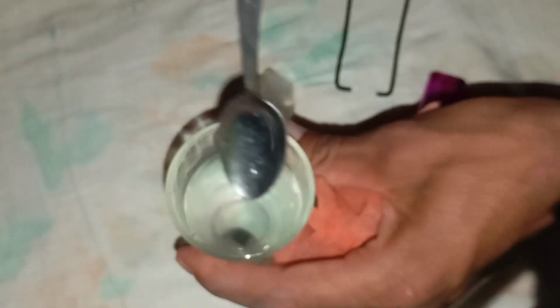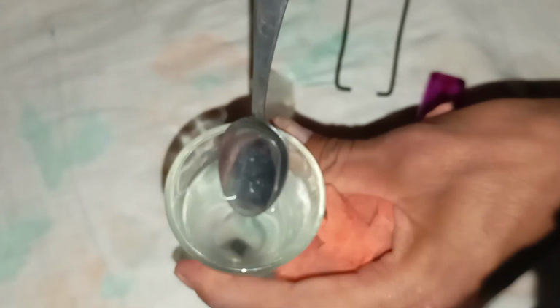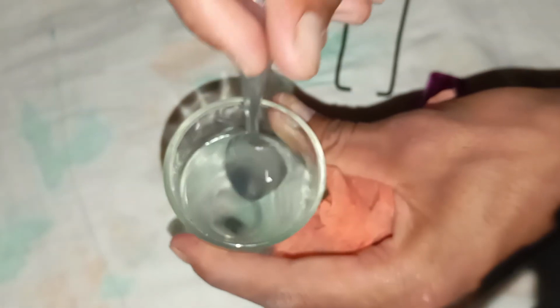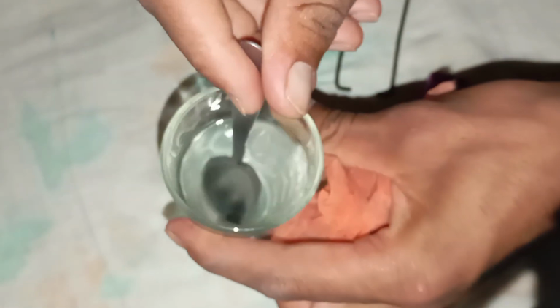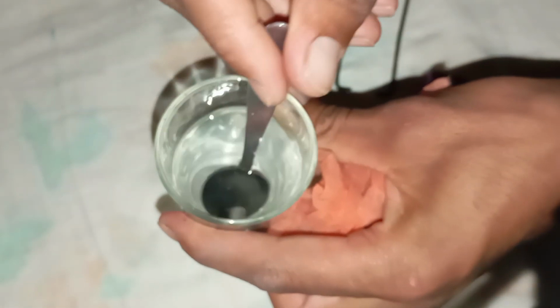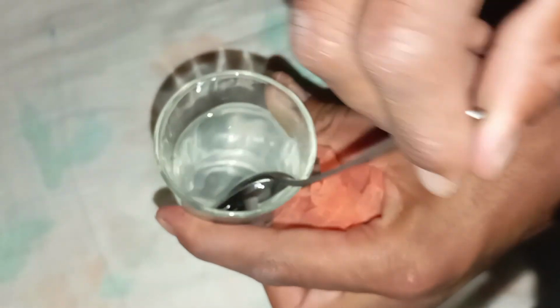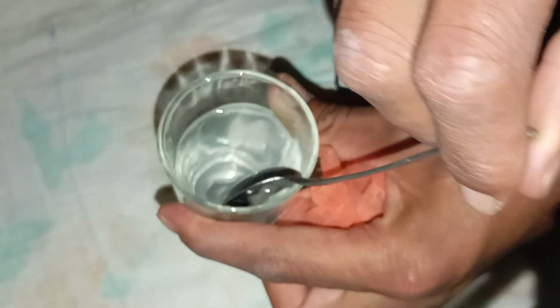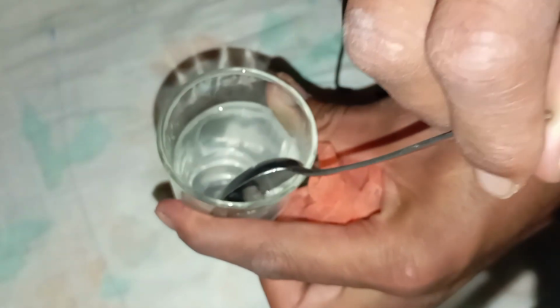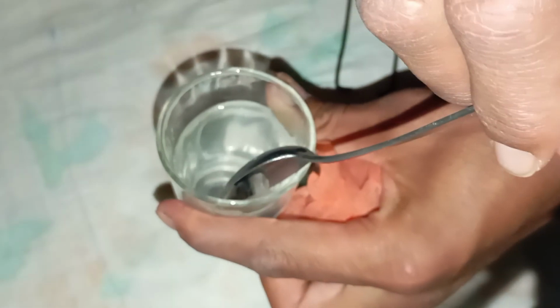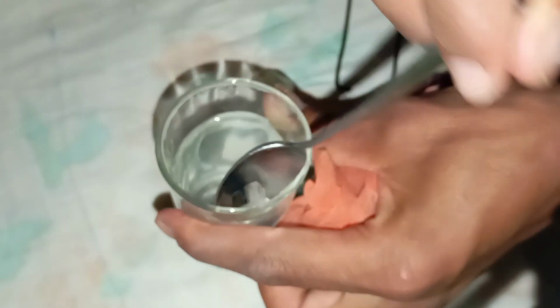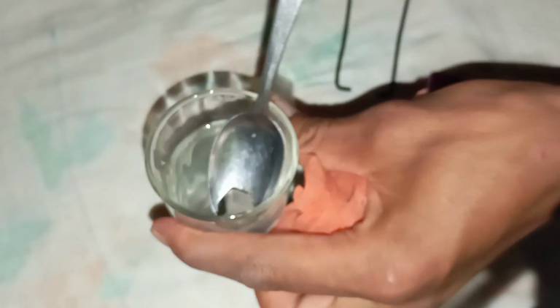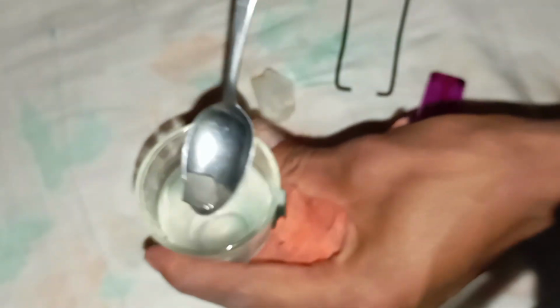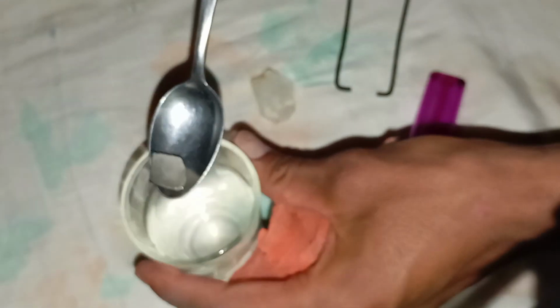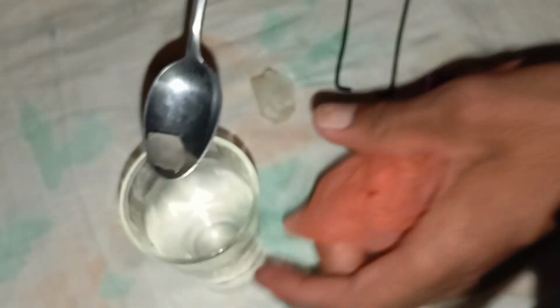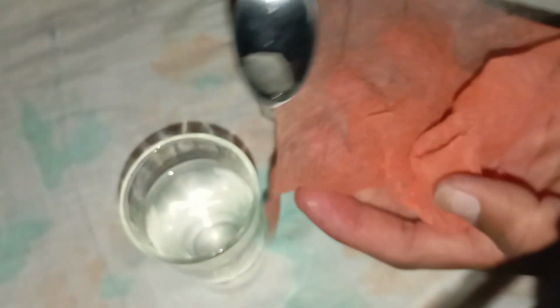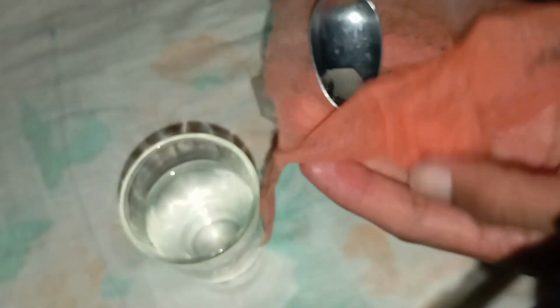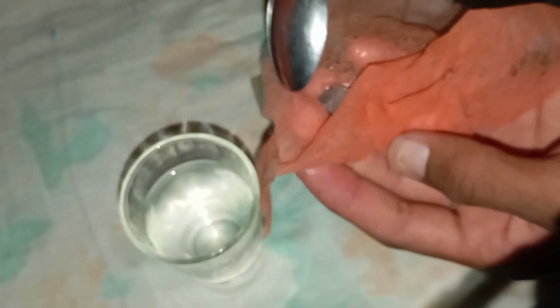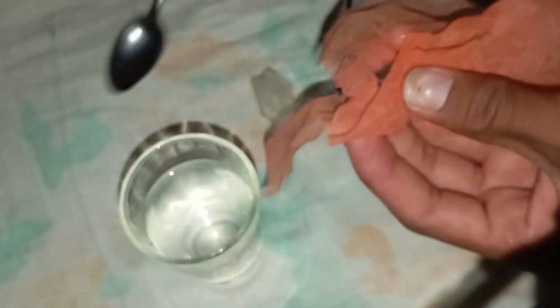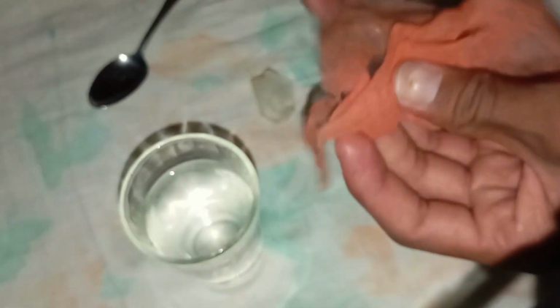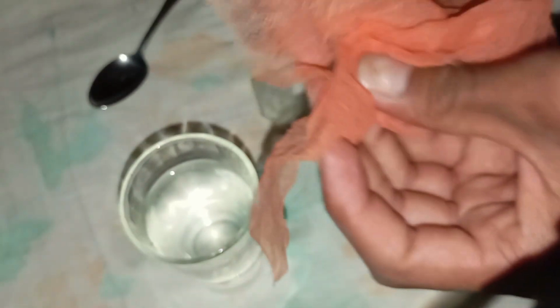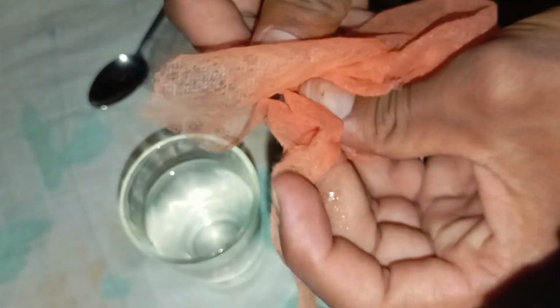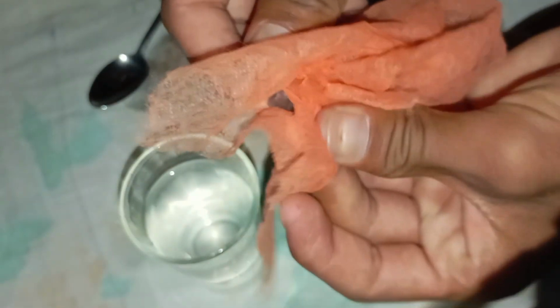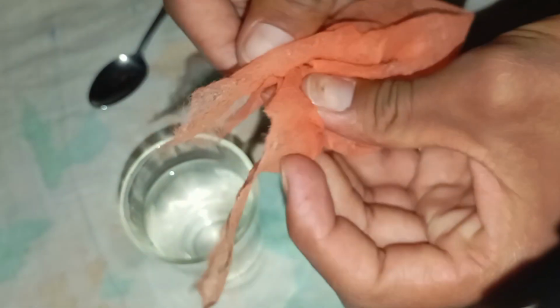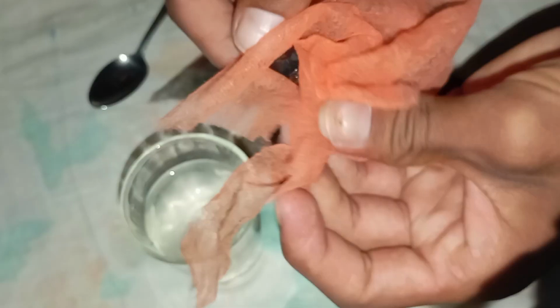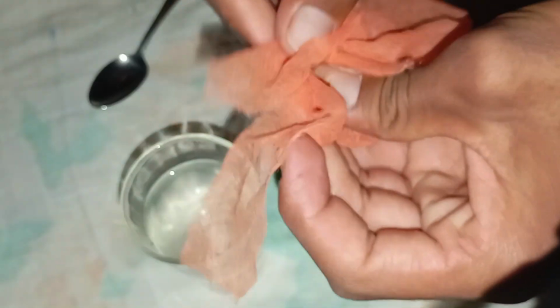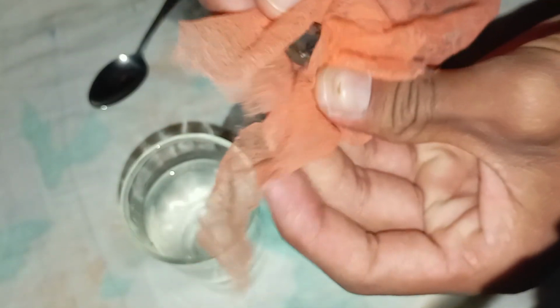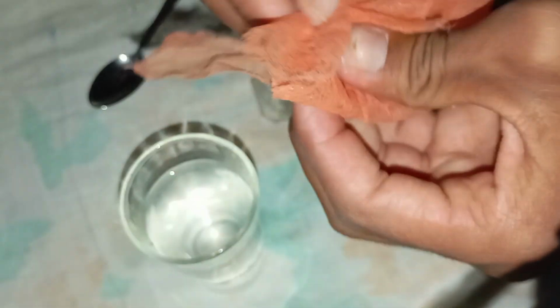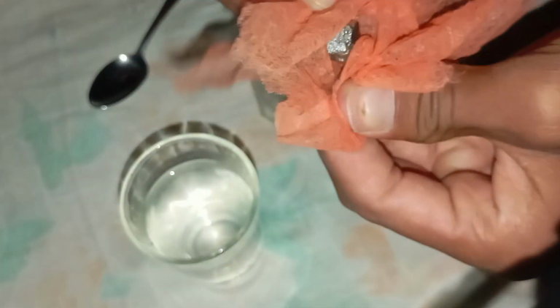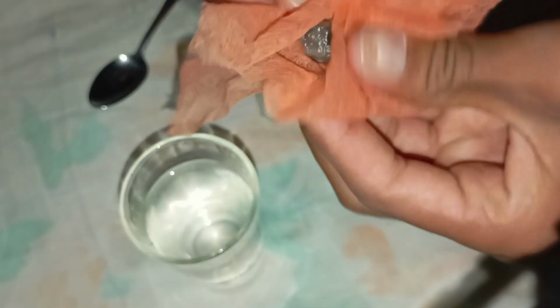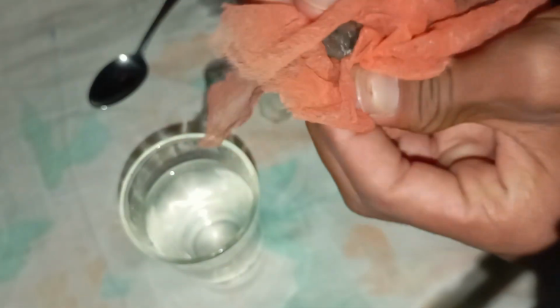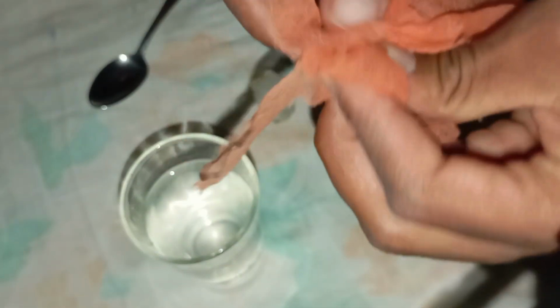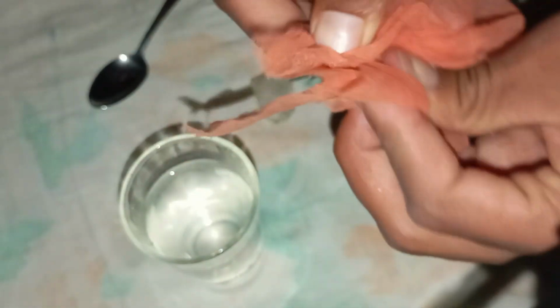4. The Vinegar Test. Pour a small amount of white vinegar into a glass and carefully place your stone inside for about 10 minutes. A real diamond will remain shiny and unaffected. A fake one may lose colour or show surface reactions.